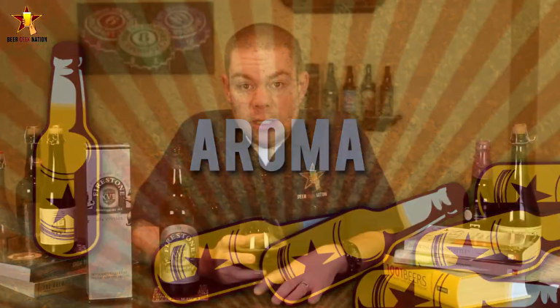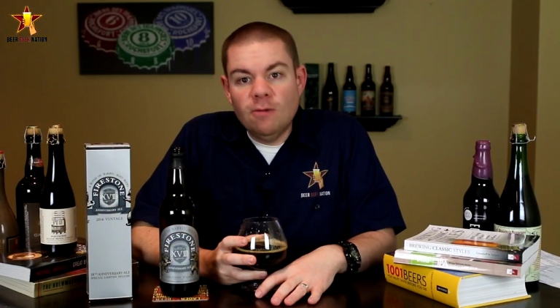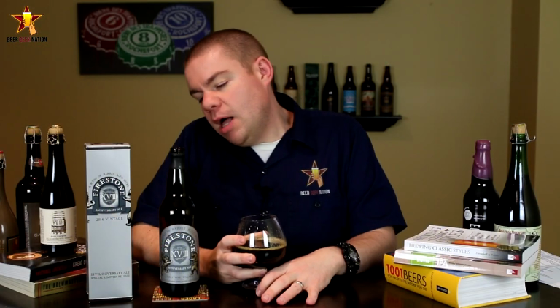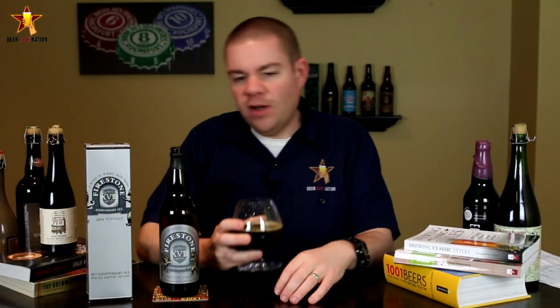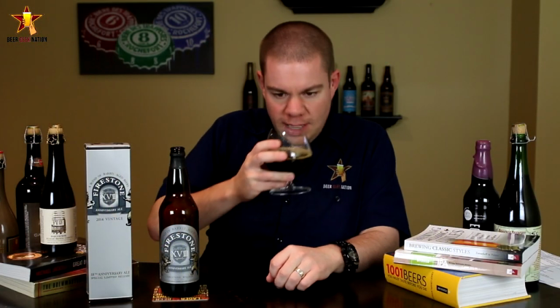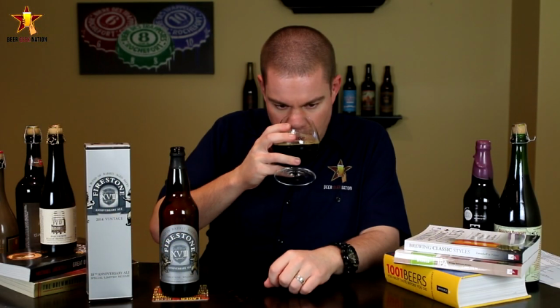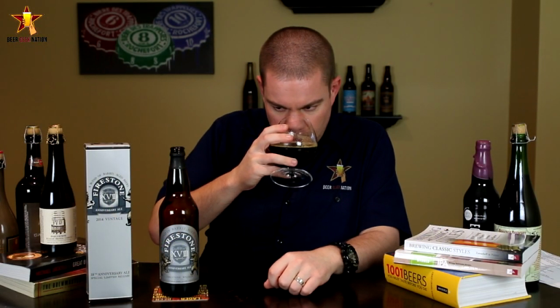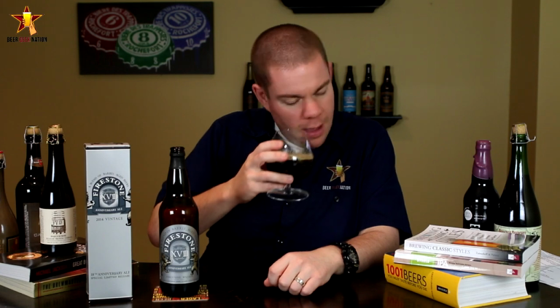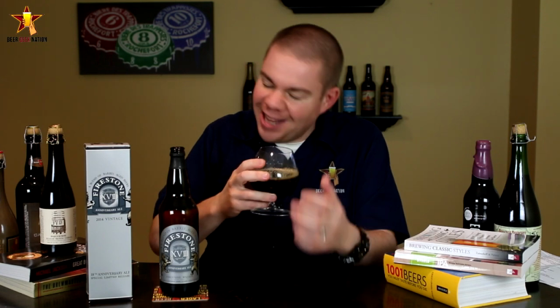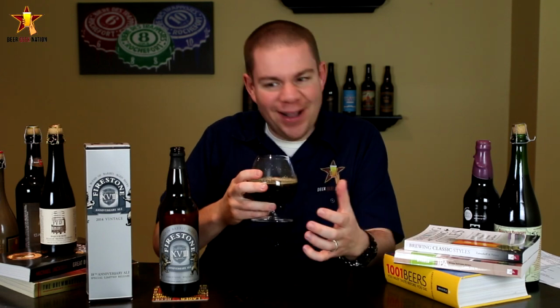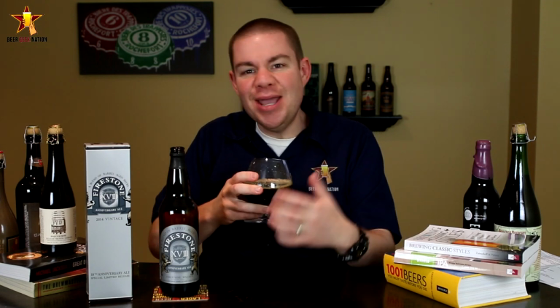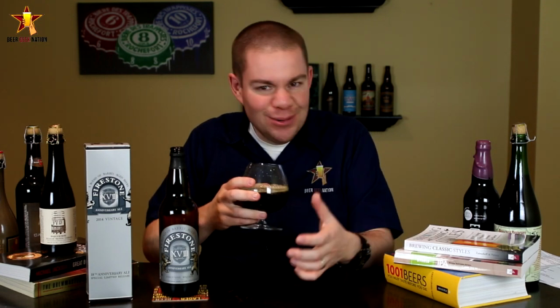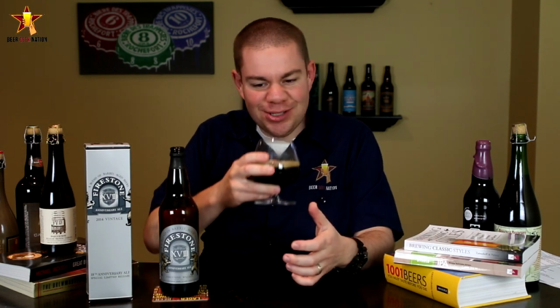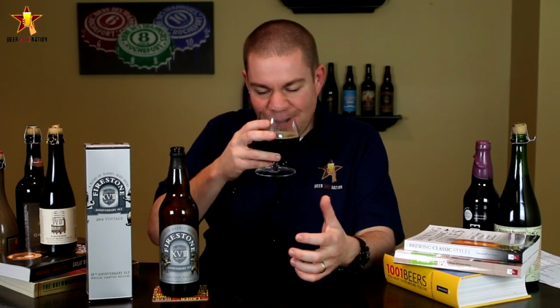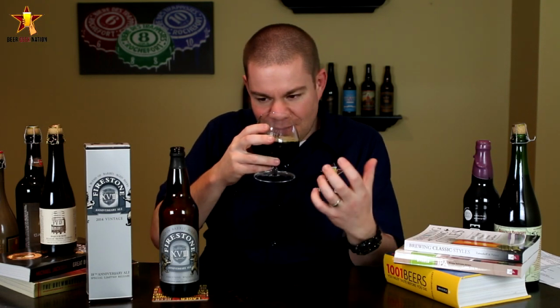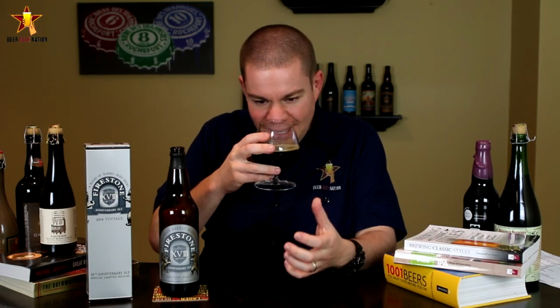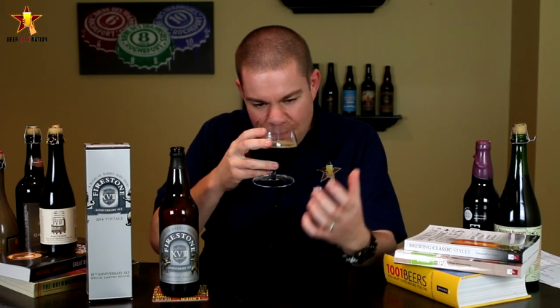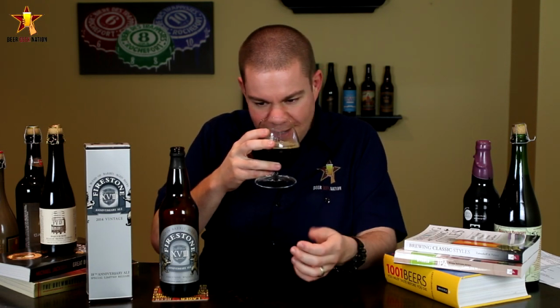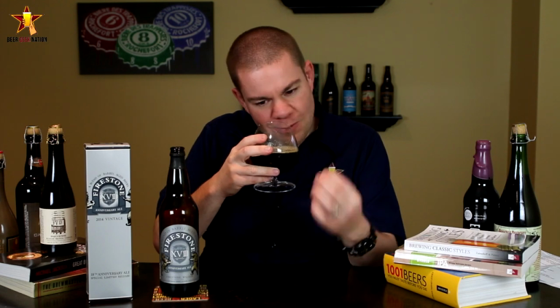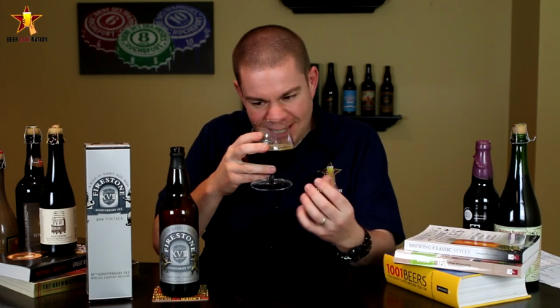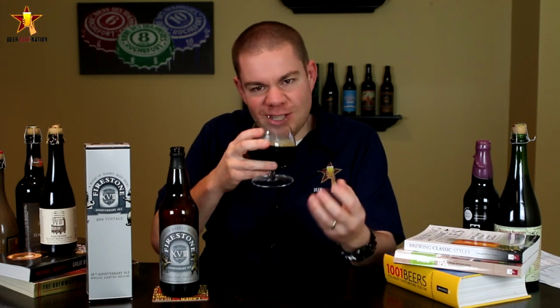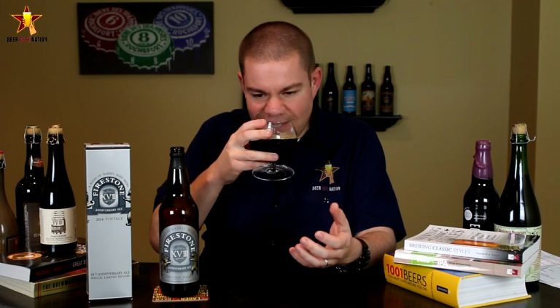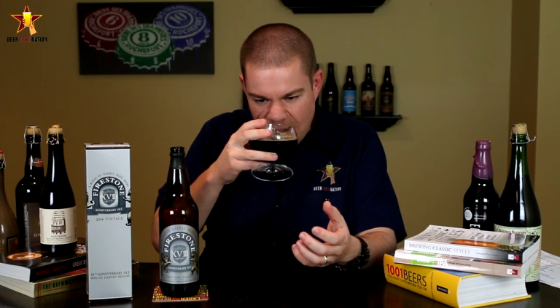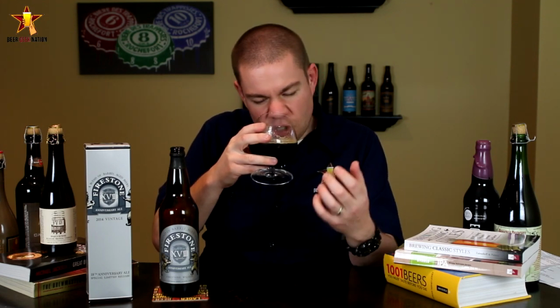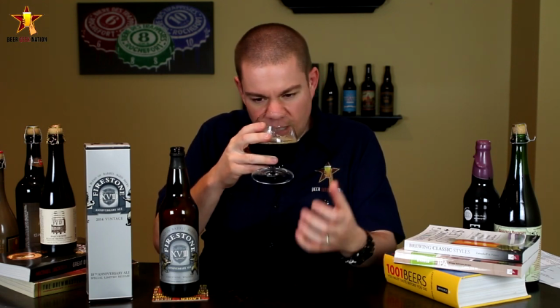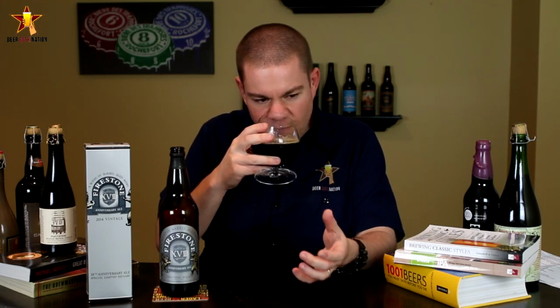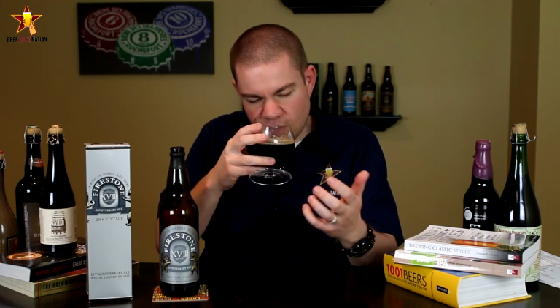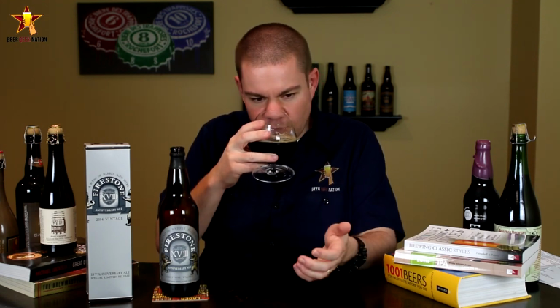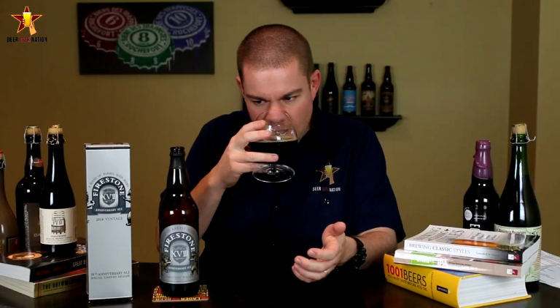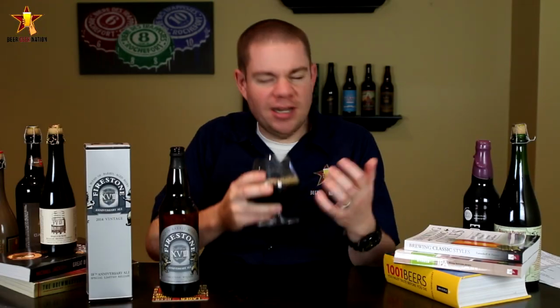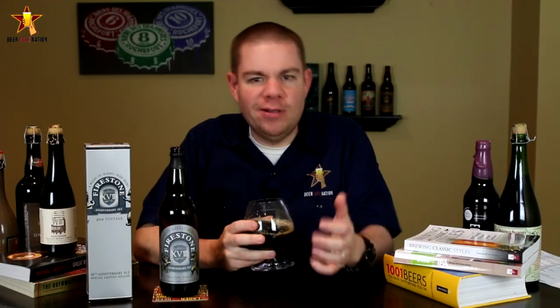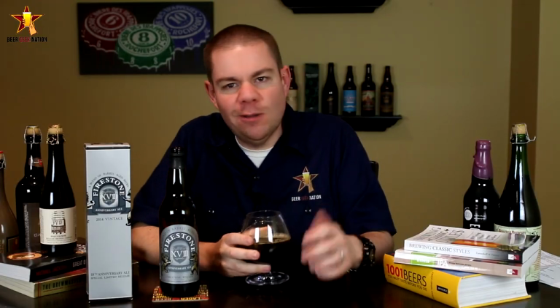The aroma on the Firestone 18 — it's classic Firestone. Huge toasted coconut, vanilla, bourbon, that whiskey kind of spiciness, chocolate, coffee, some dark fruits. Just an epic smelling beer.